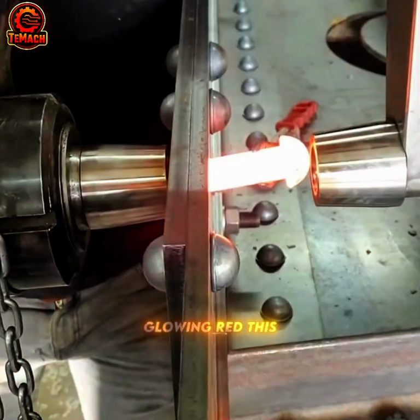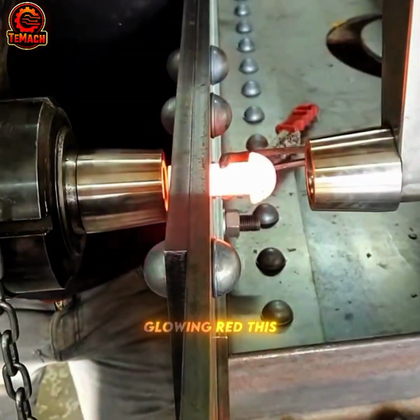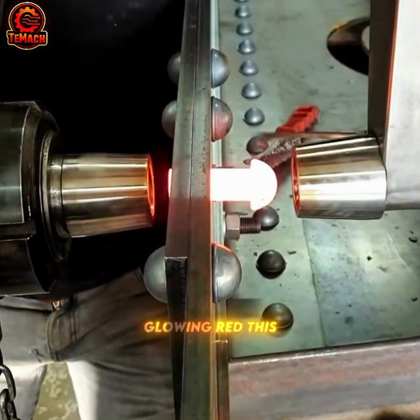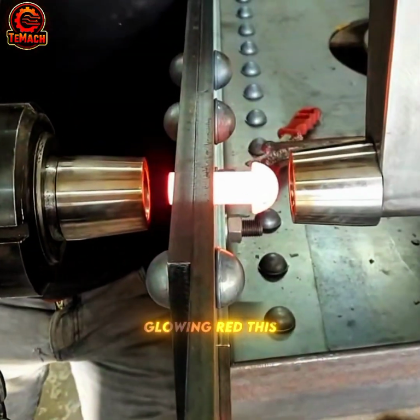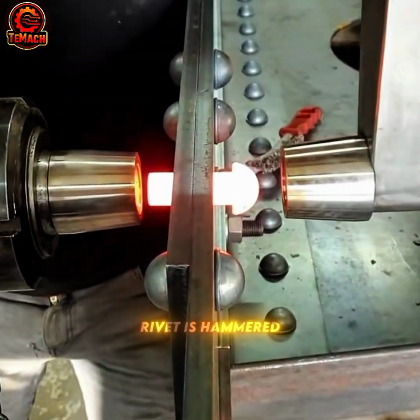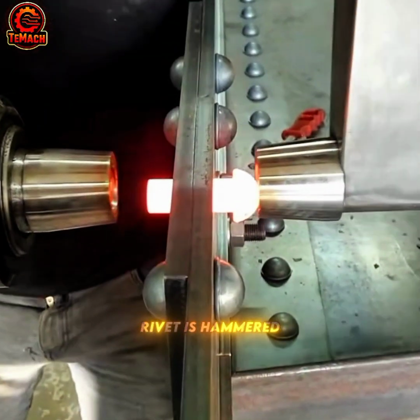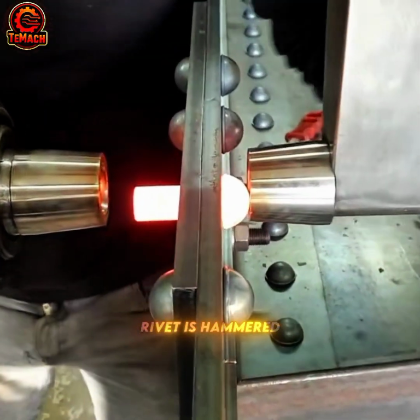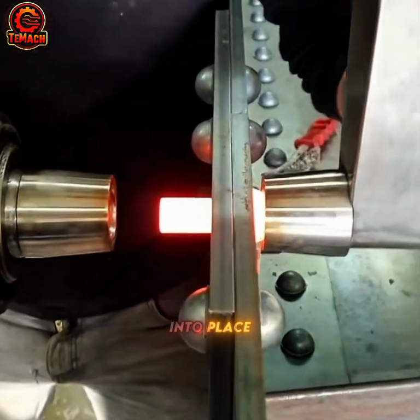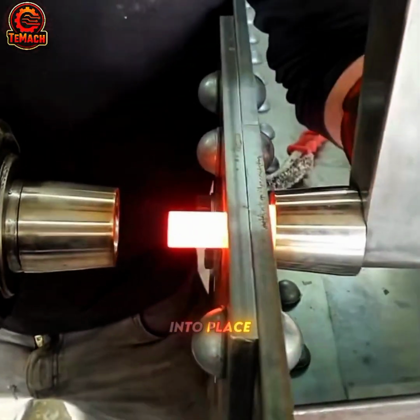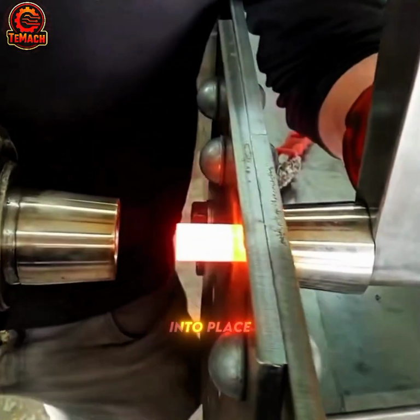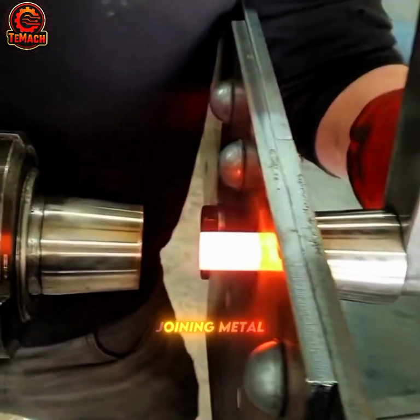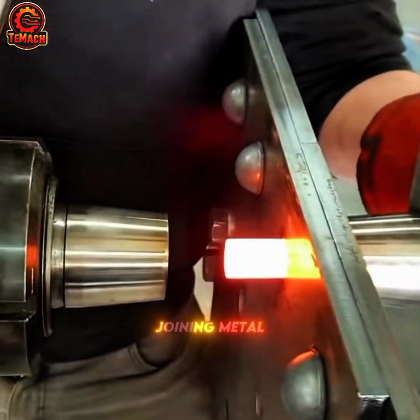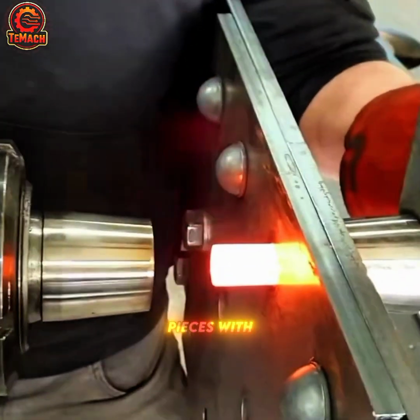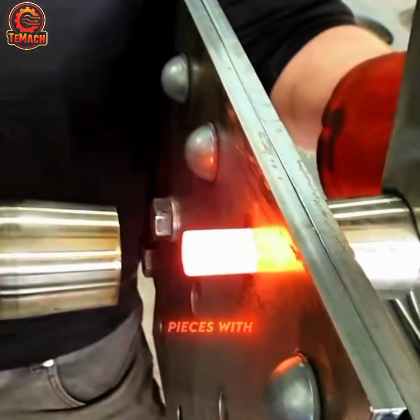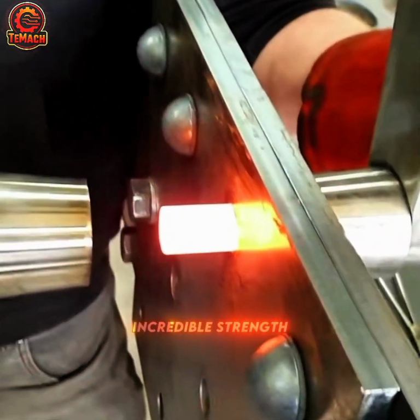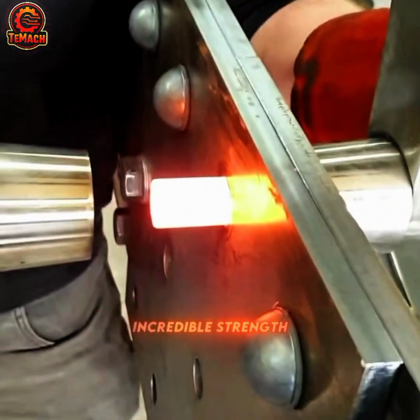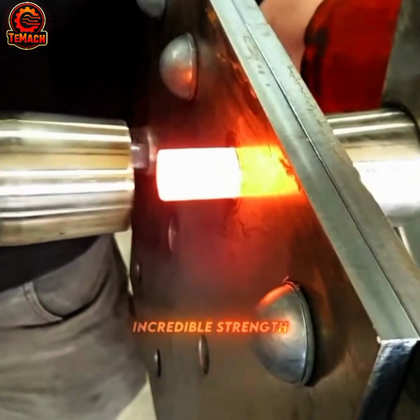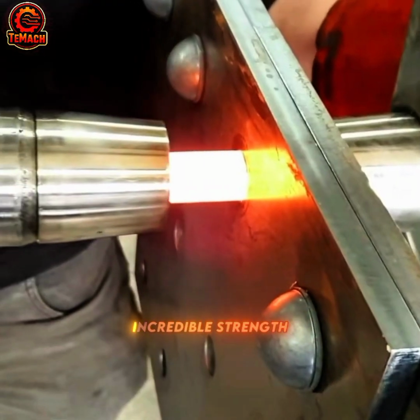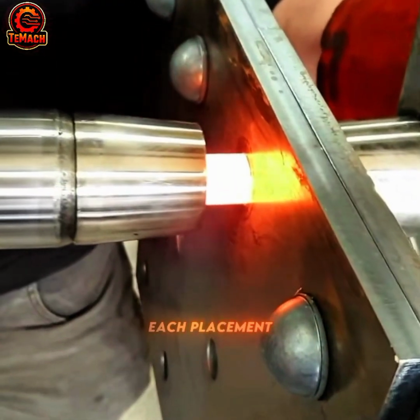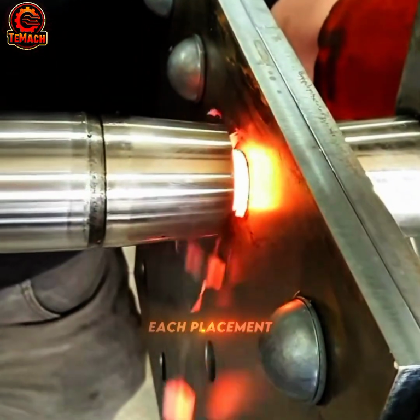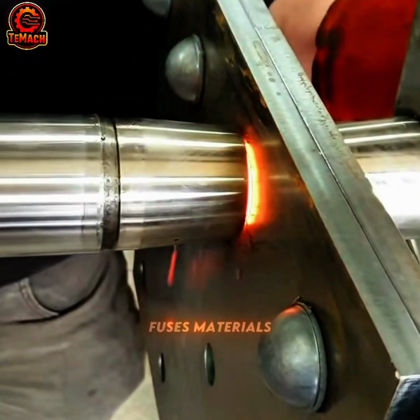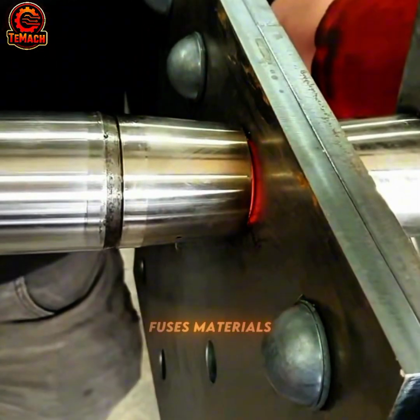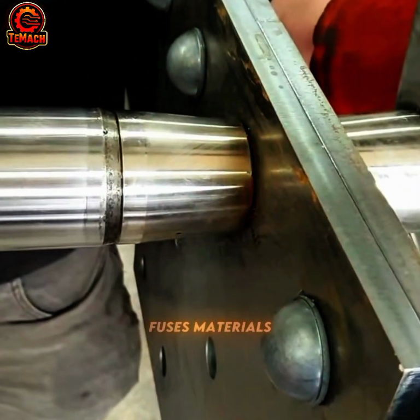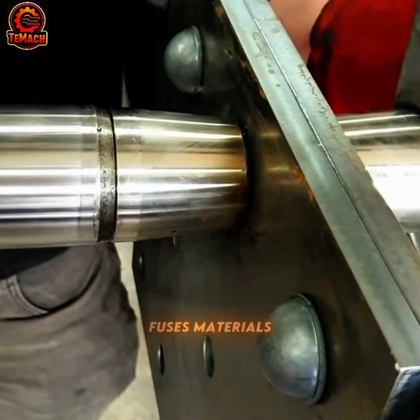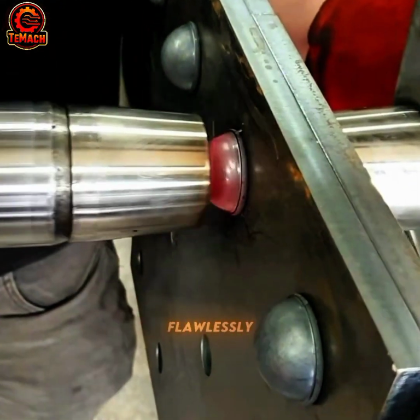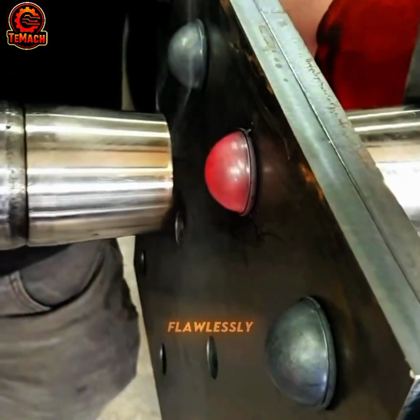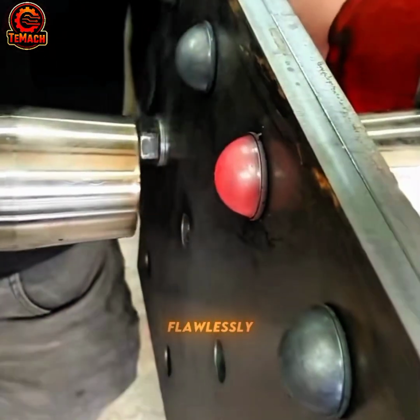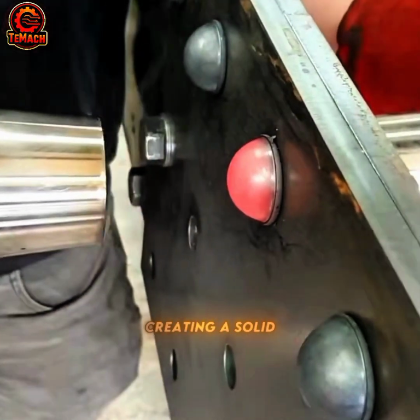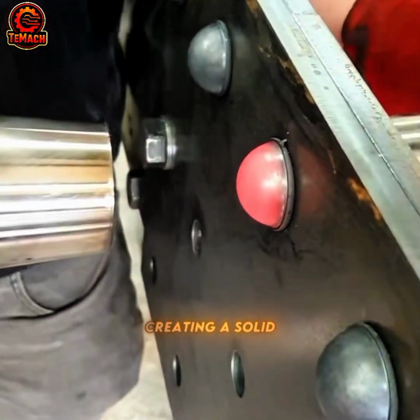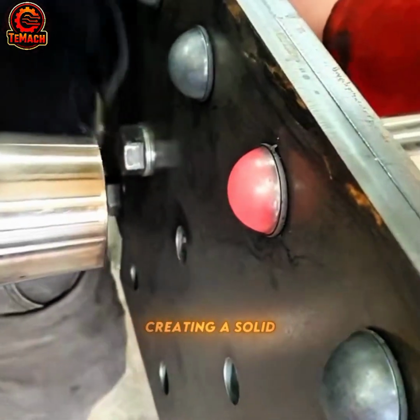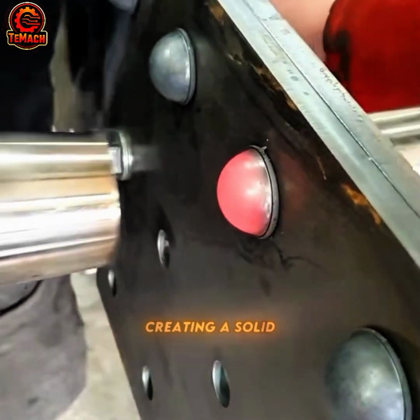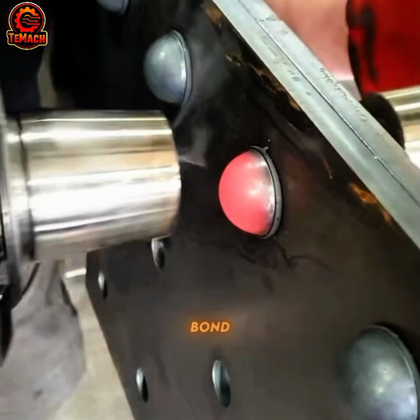Glowing red, this rivet is hammered into place, joining metal pieces with incredible strength. Each placement fuses materials flawlessly, creating a solid bond.